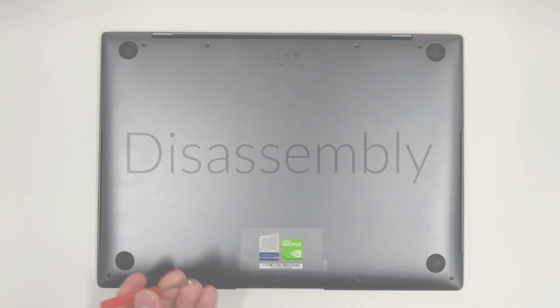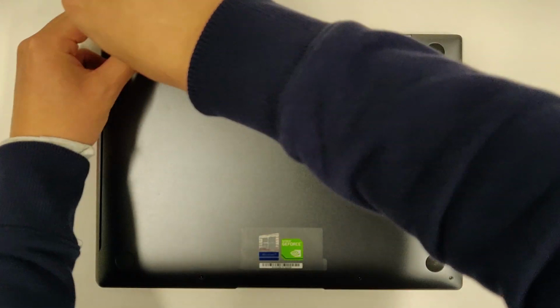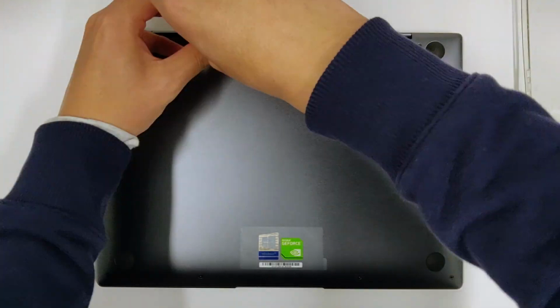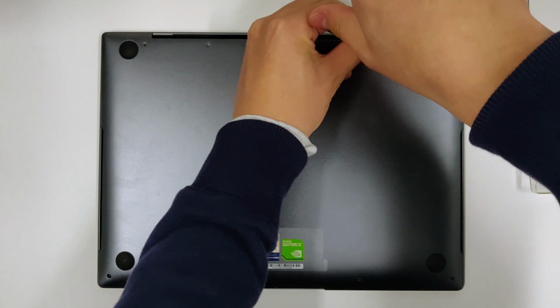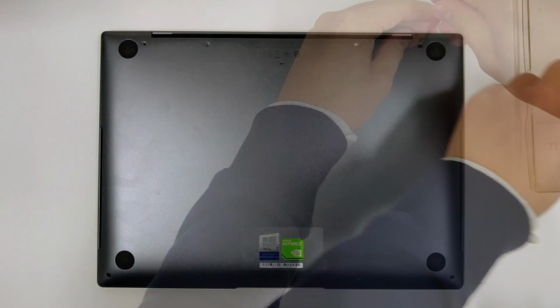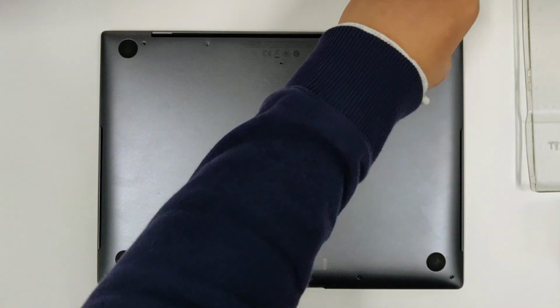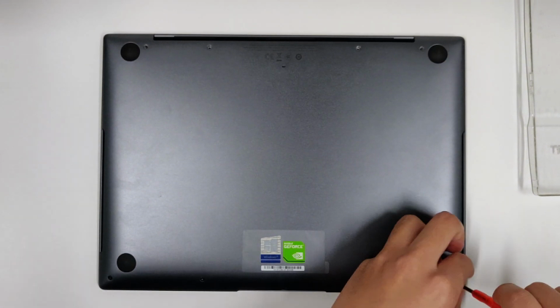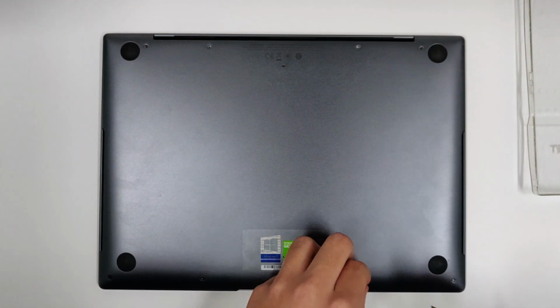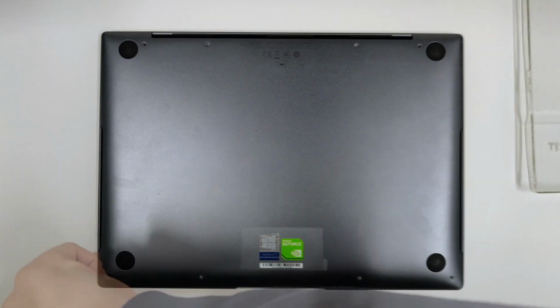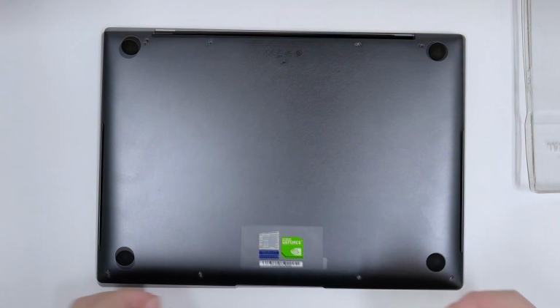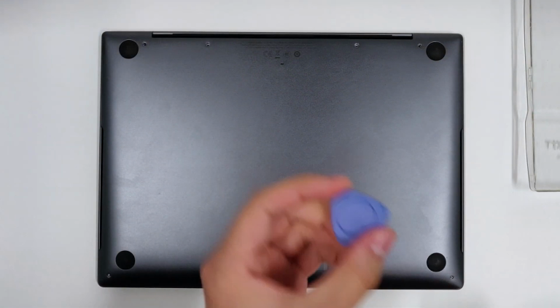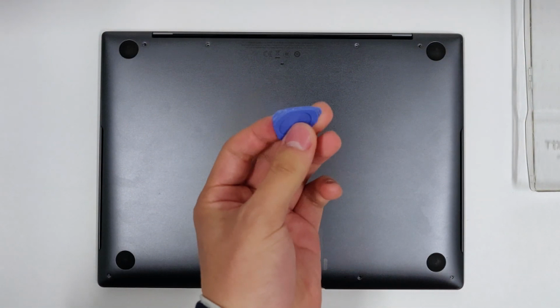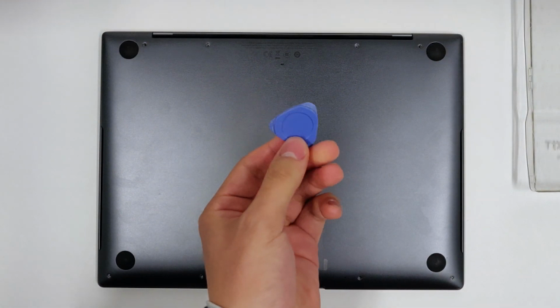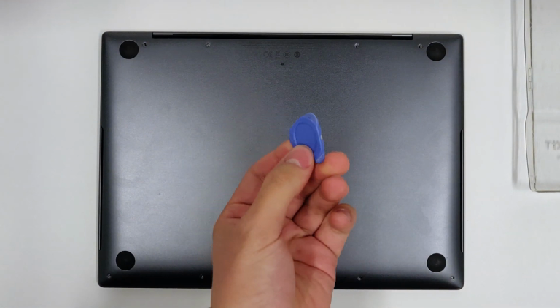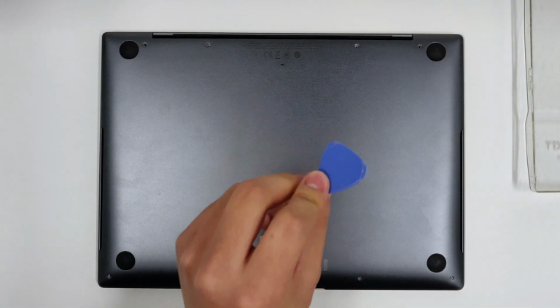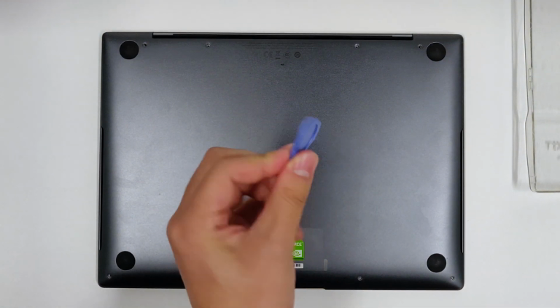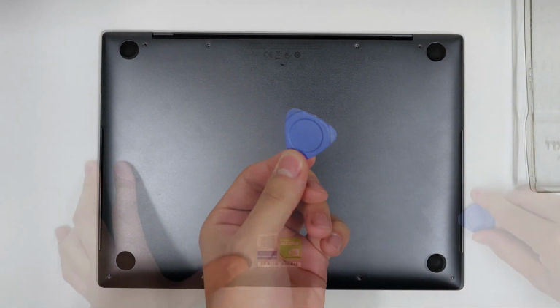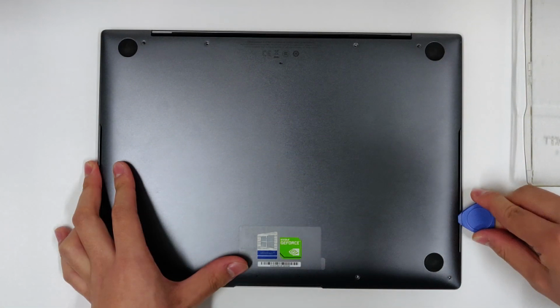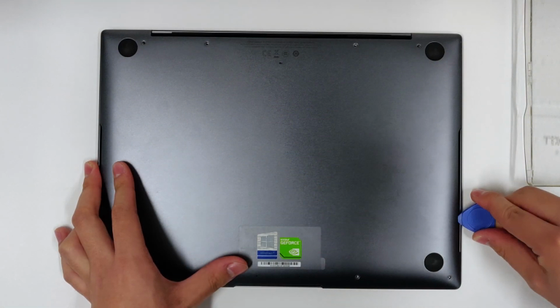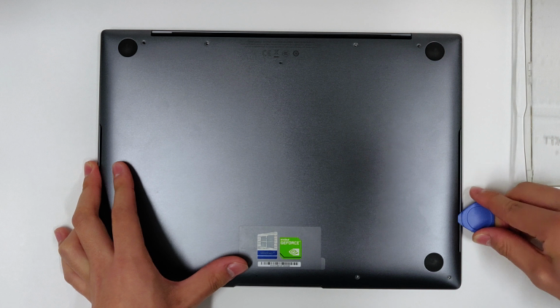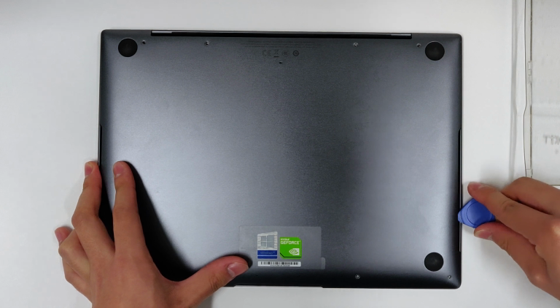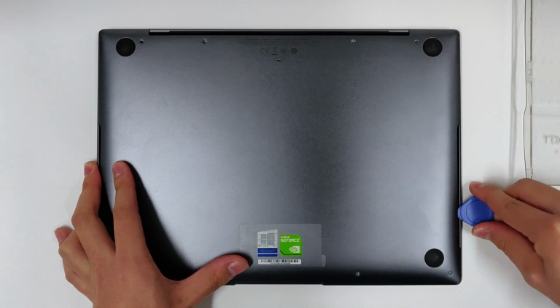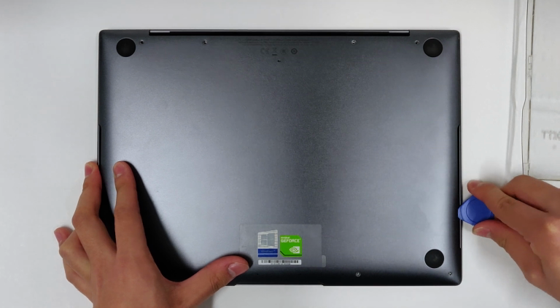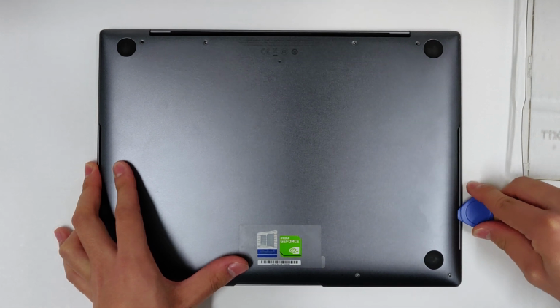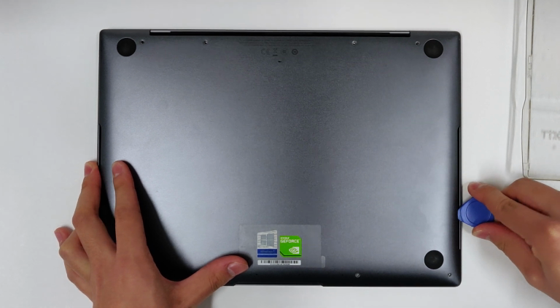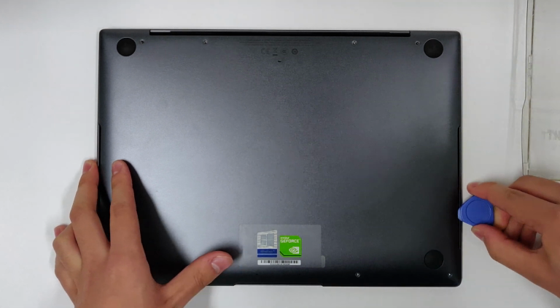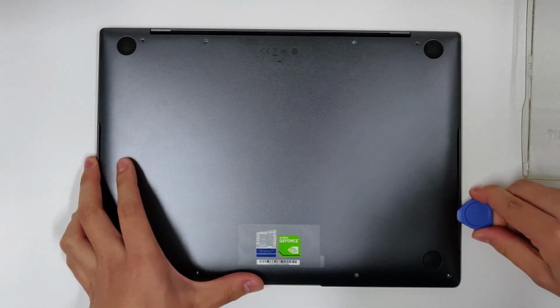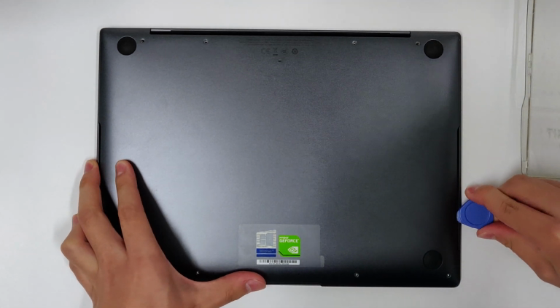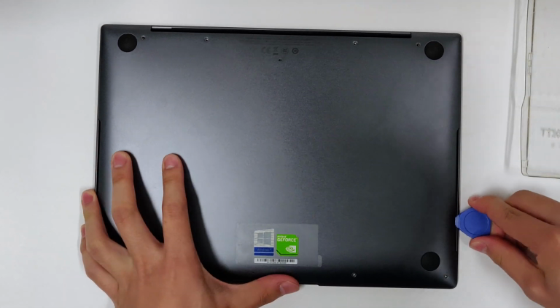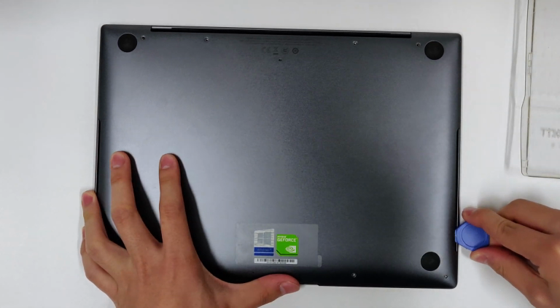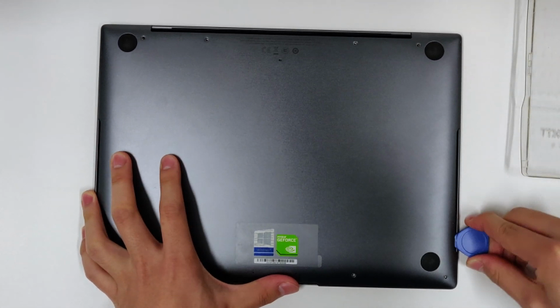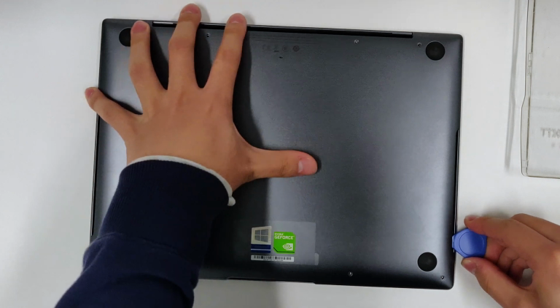Use a Torx 5 or Torx 6 screwdriver to unscrew the 8 screws on the bottom lid. Use a guitar pick, credit card, or similar plastic tool to pry and lift the edges. There are plastic tabs holding down the bottom lid. It's easier to start with the speaker slots here.